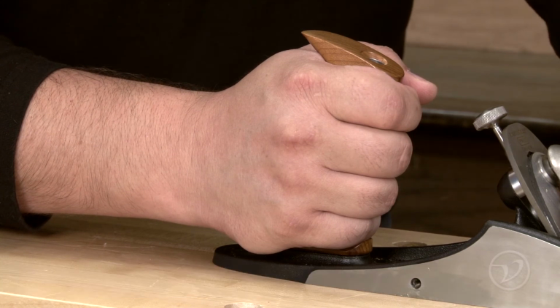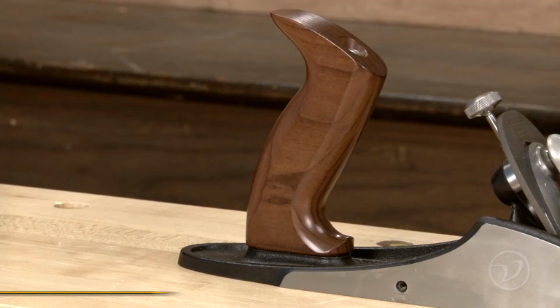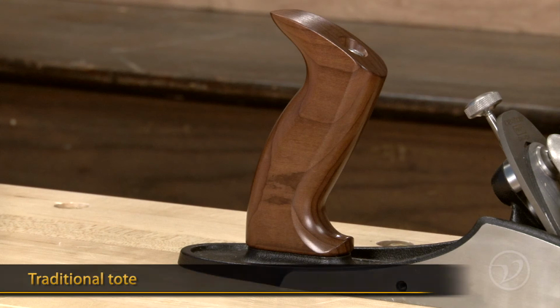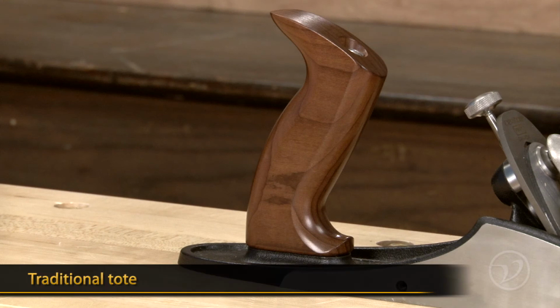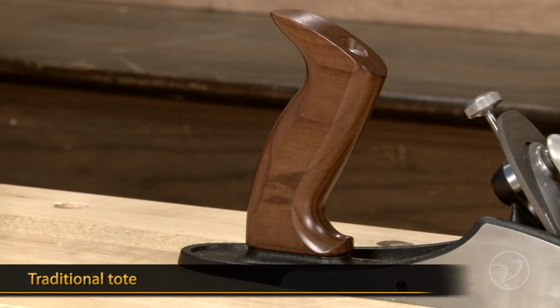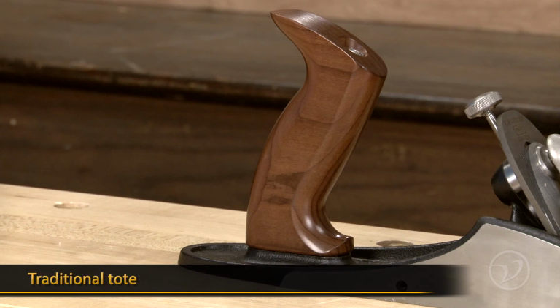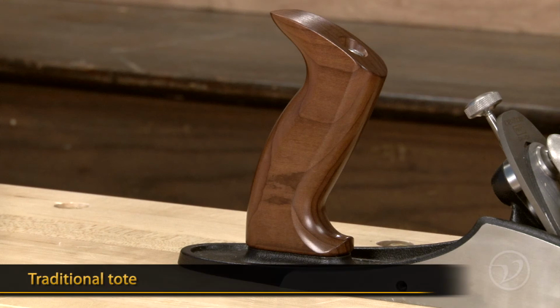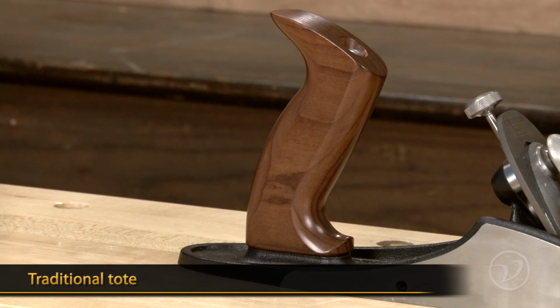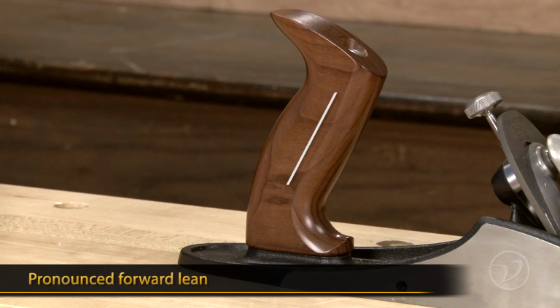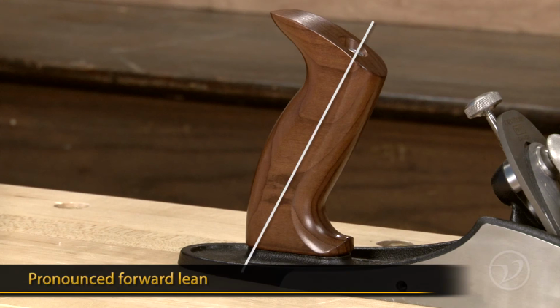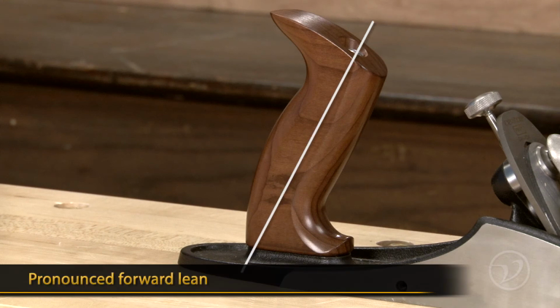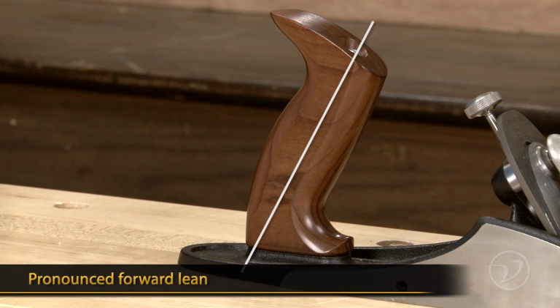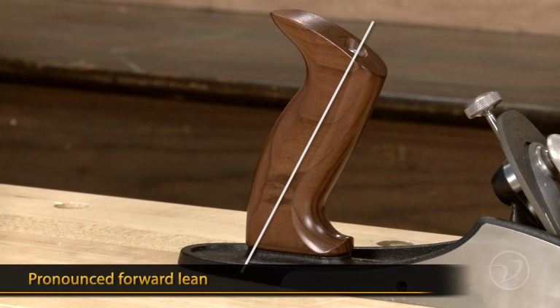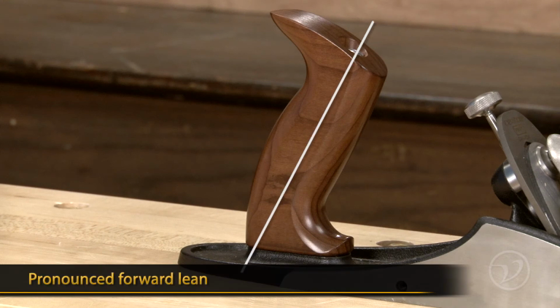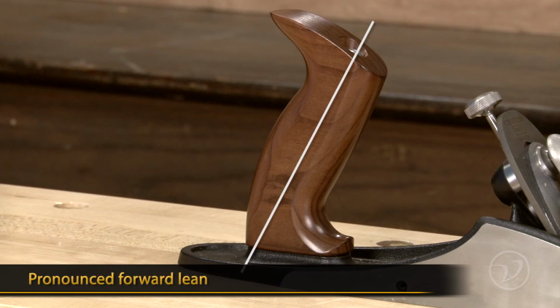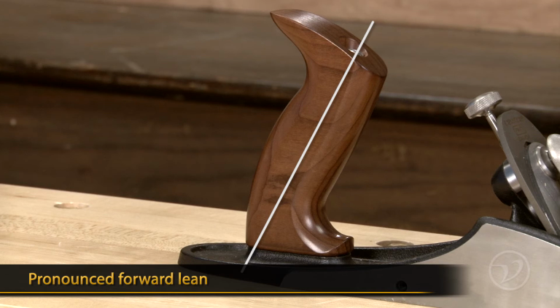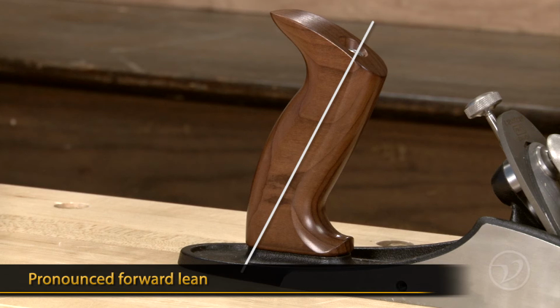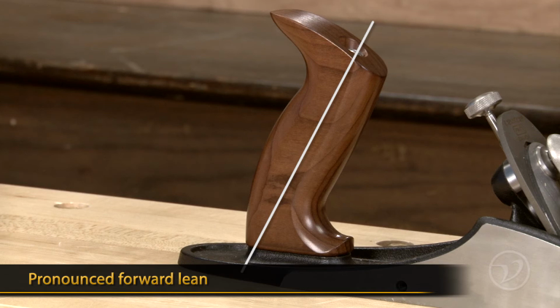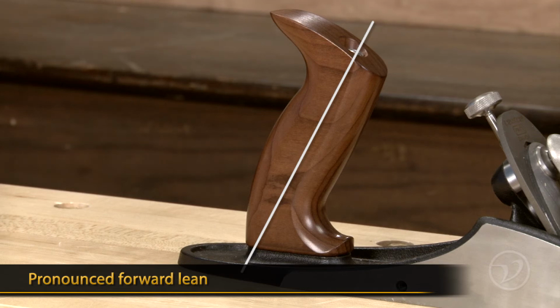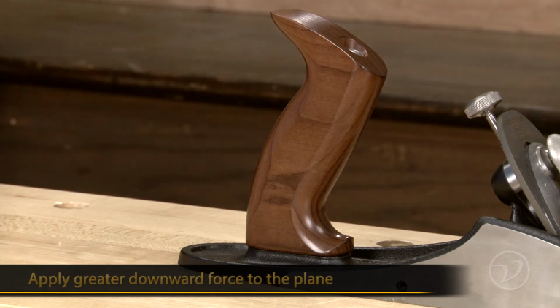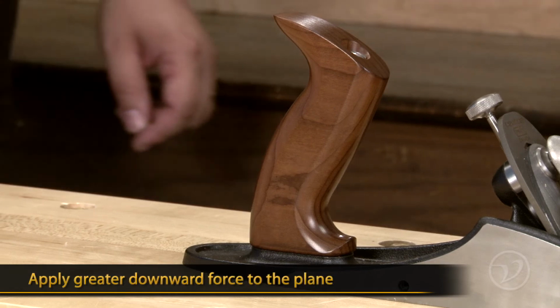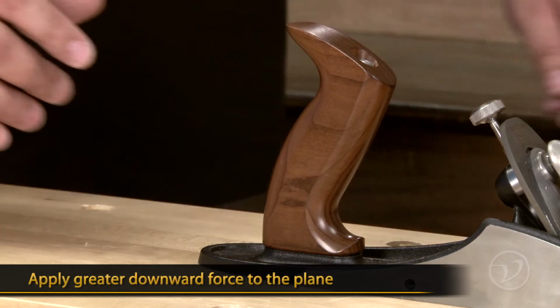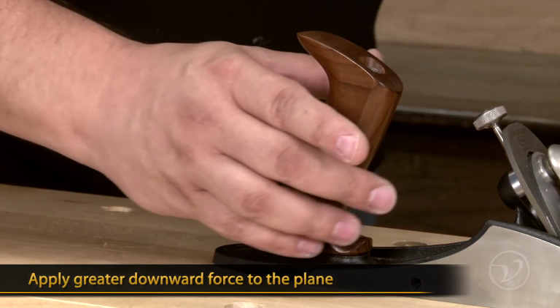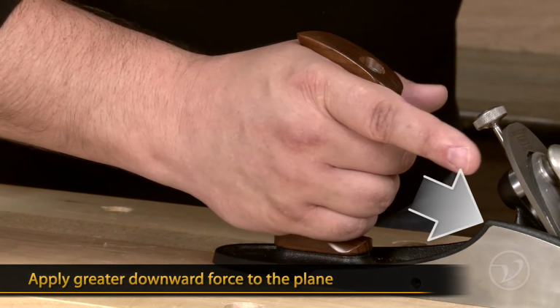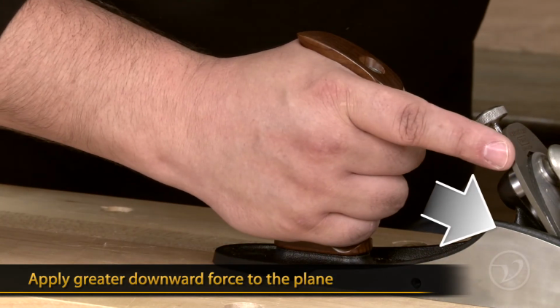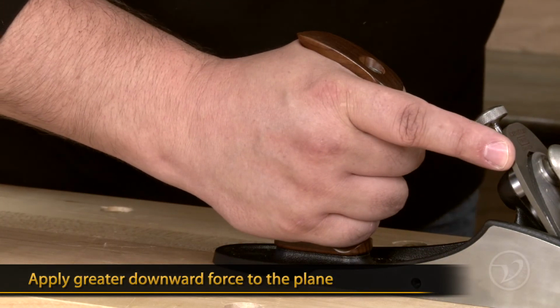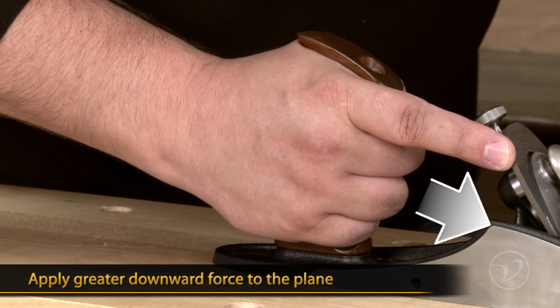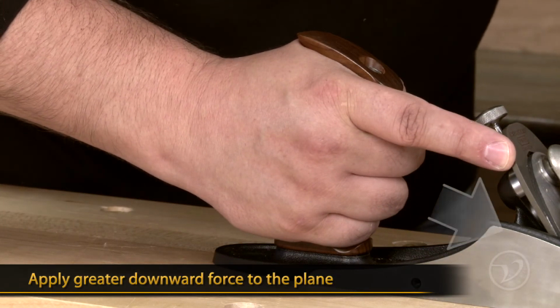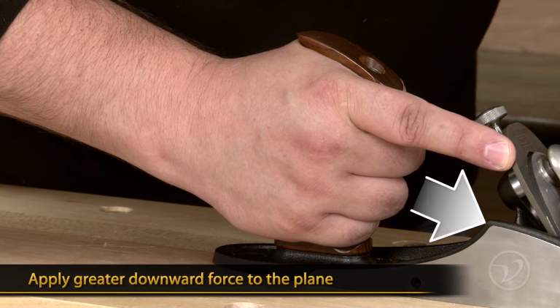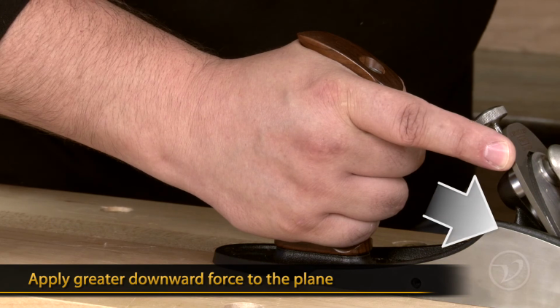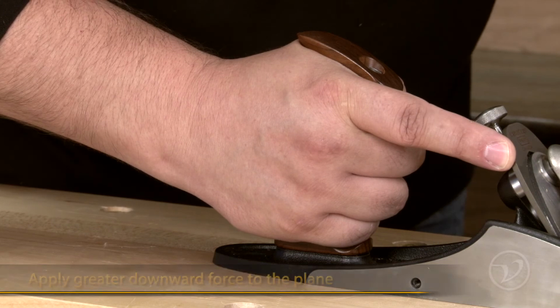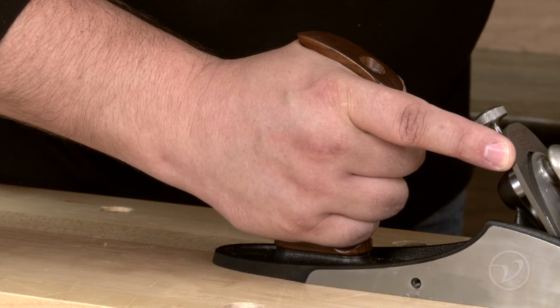The traditional tote is based on historical plane handles. It has a pronounced forward lean and is more curved than the standard Veritas tote. This allows you to apply greater downward force to the plane and increase comfort when planing on low surfaces.